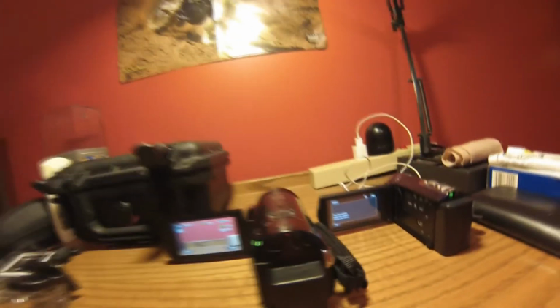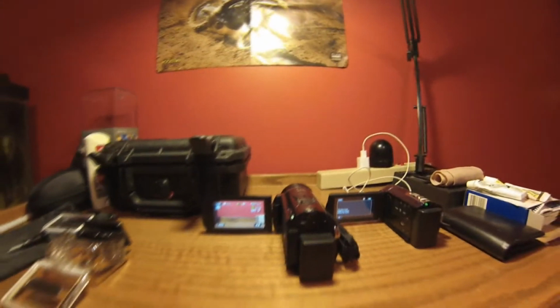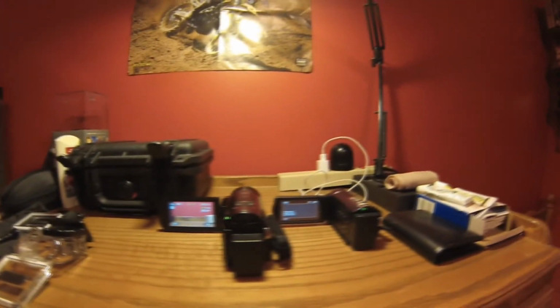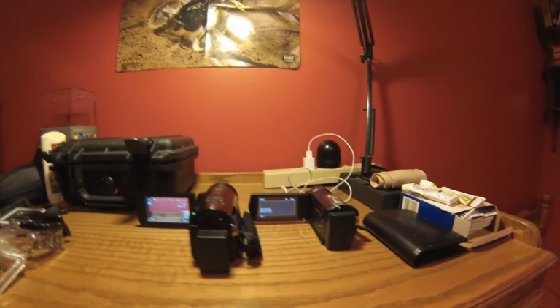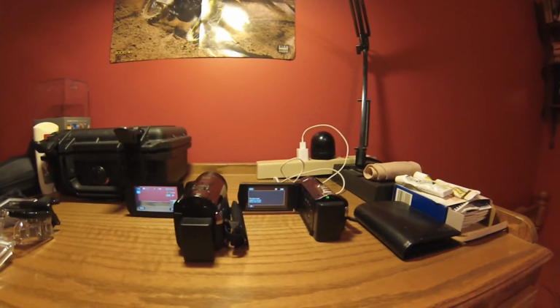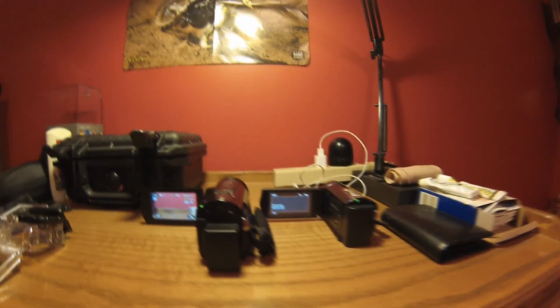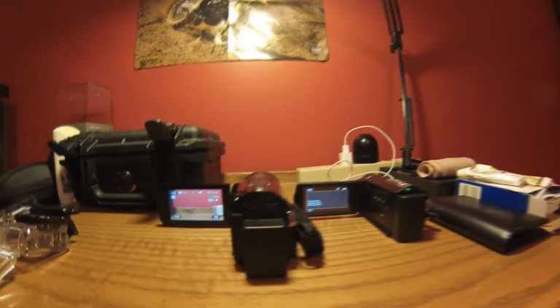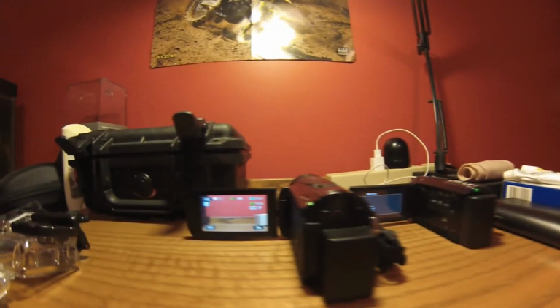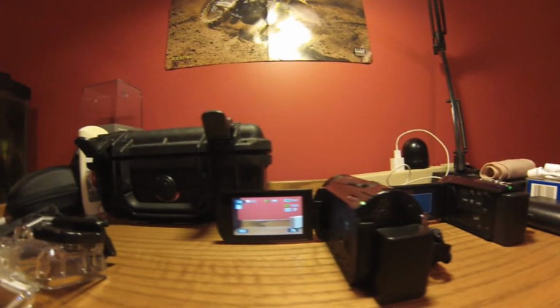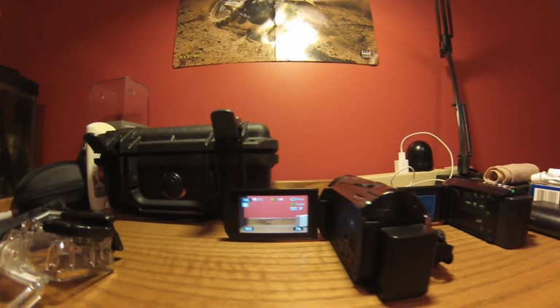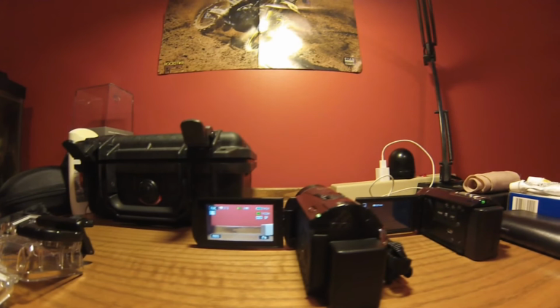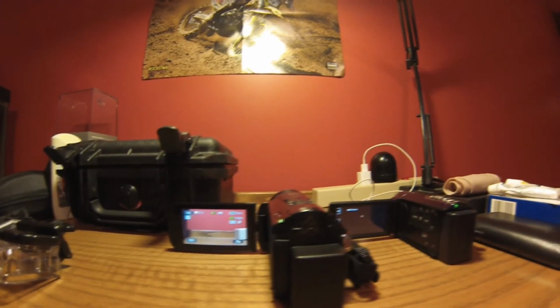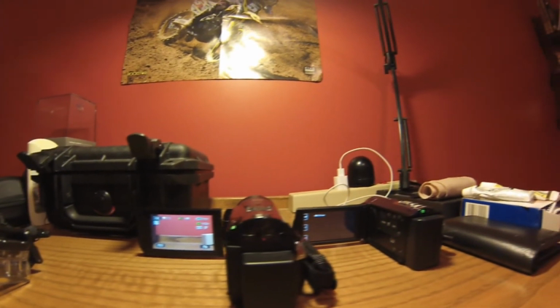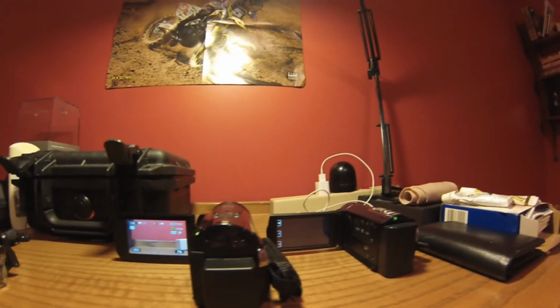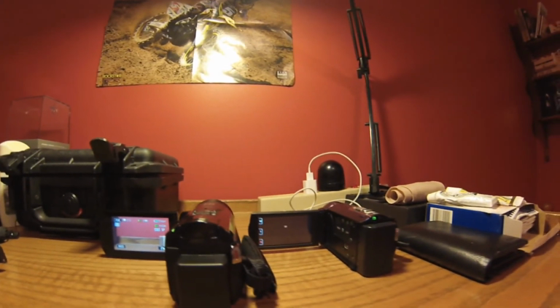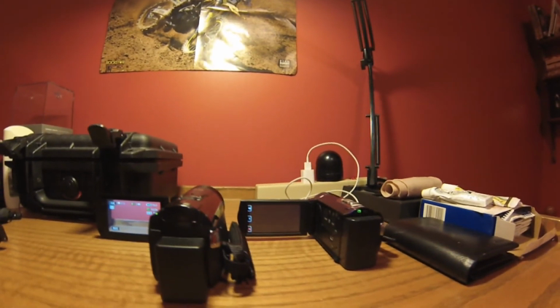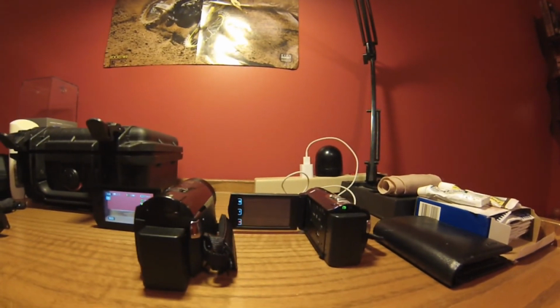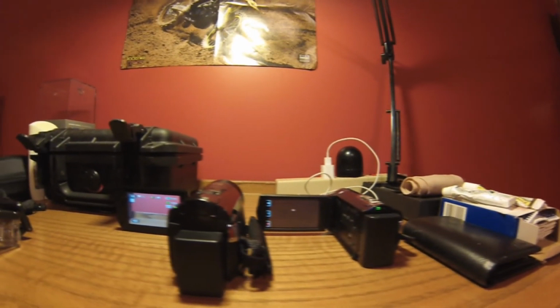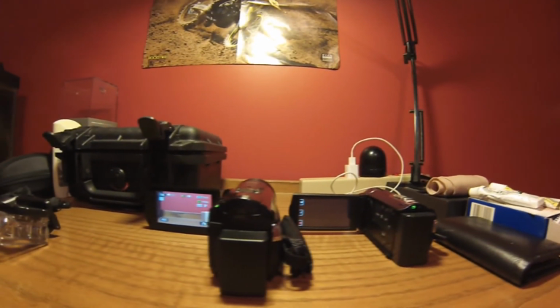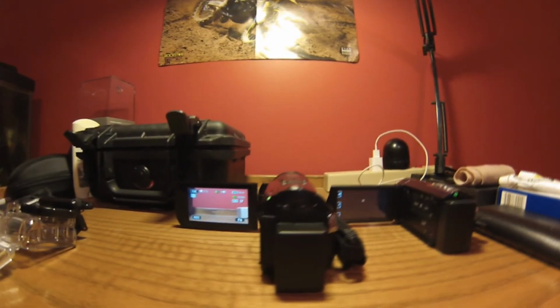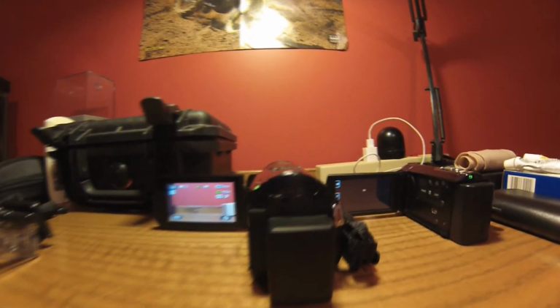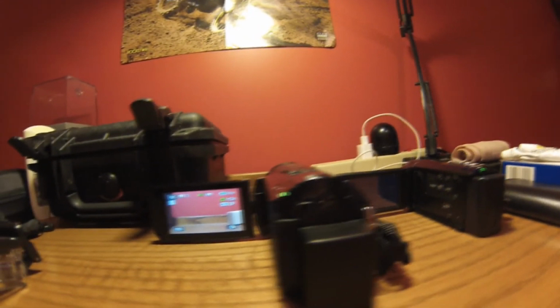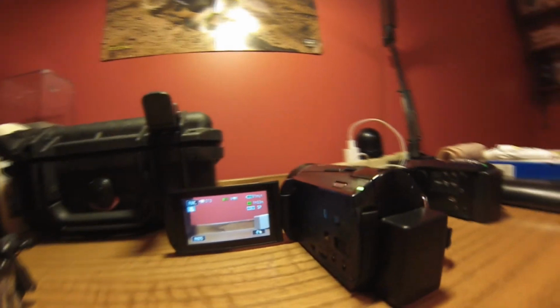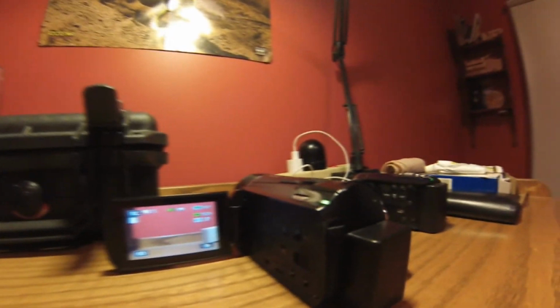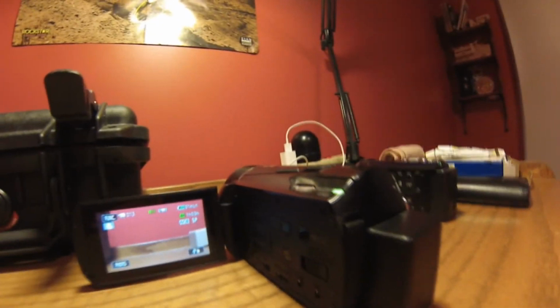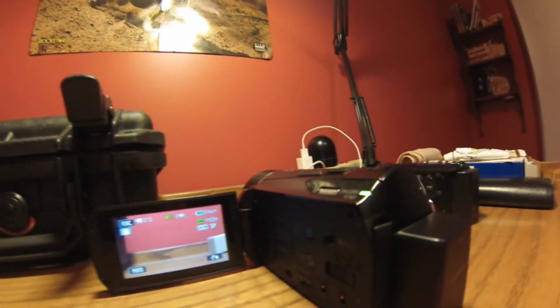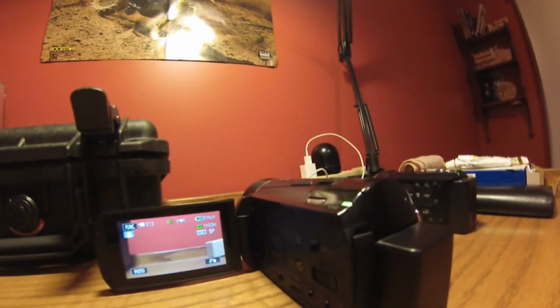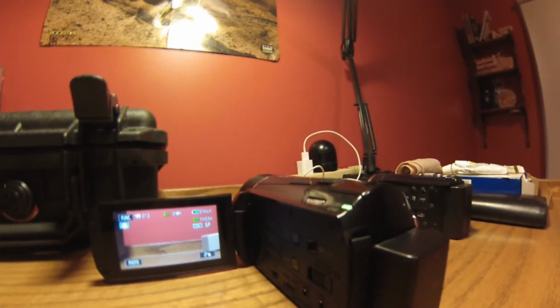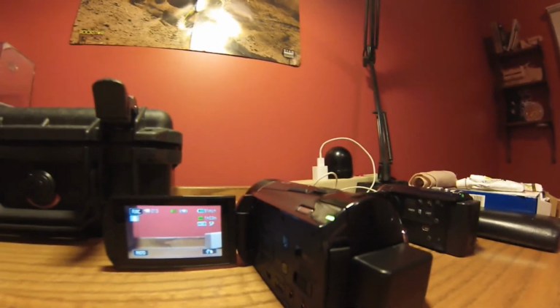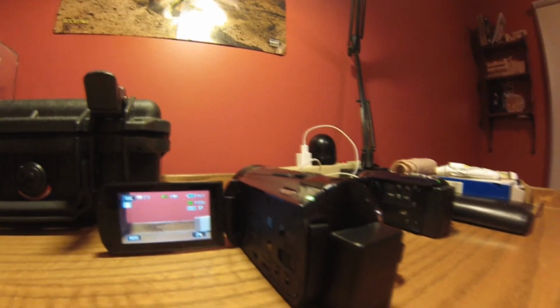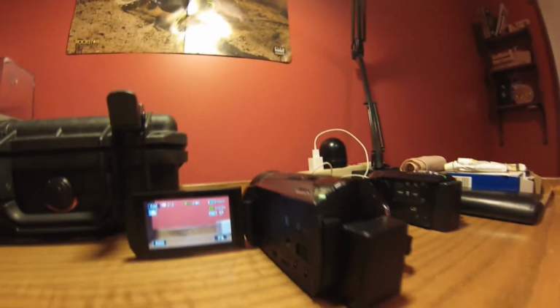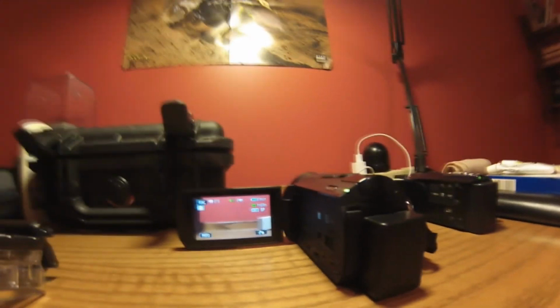You can just see the screen size difference between the two — how much bigger it is. So yeah guys, that was my review of the Canon VIXIA HF M500. Thanks for watching and check out more.